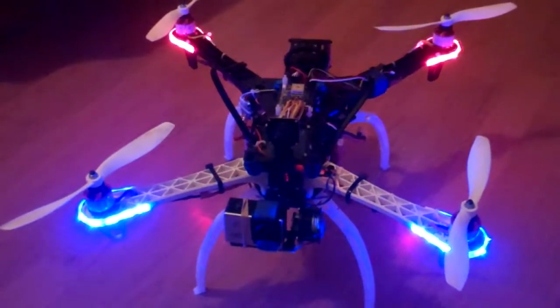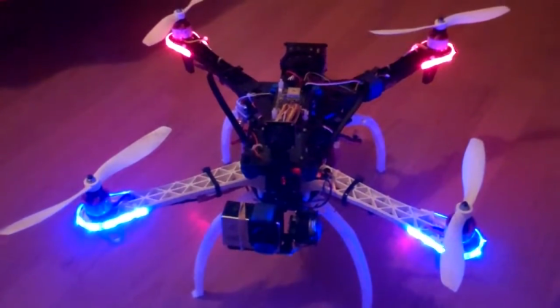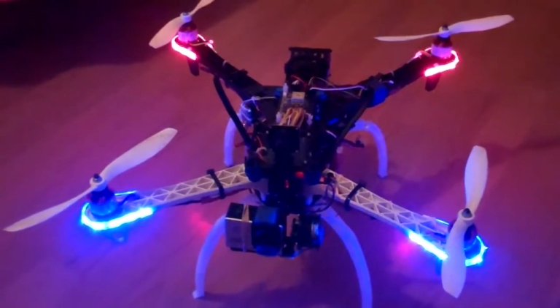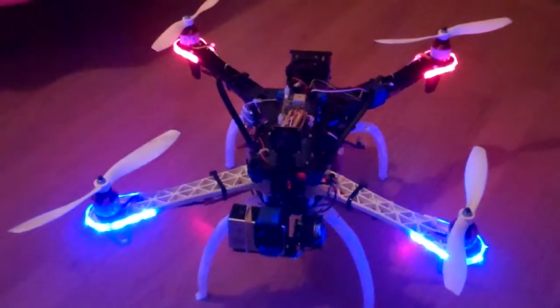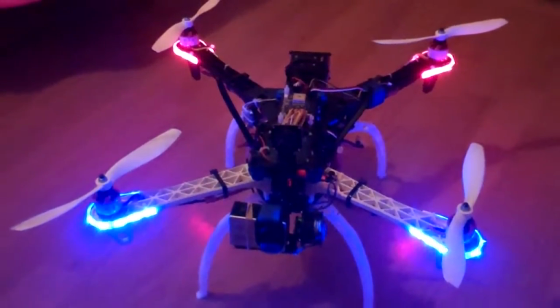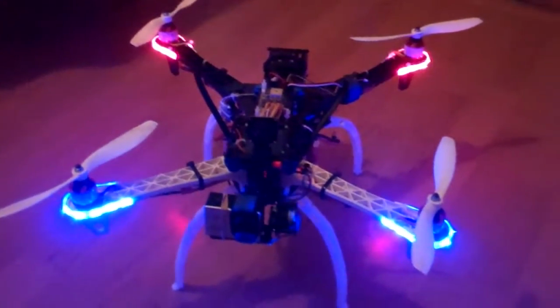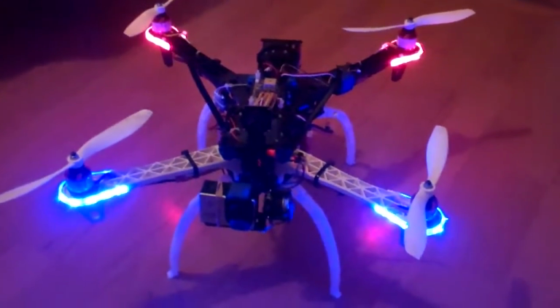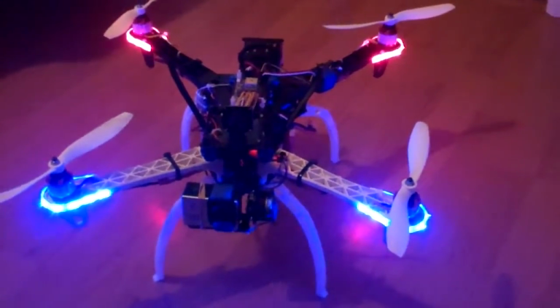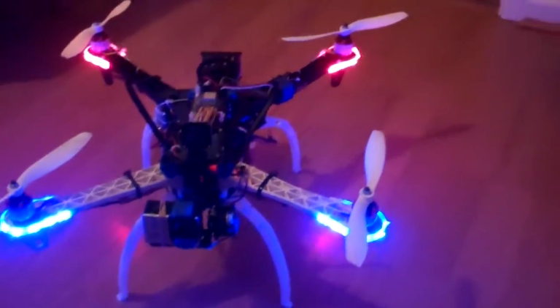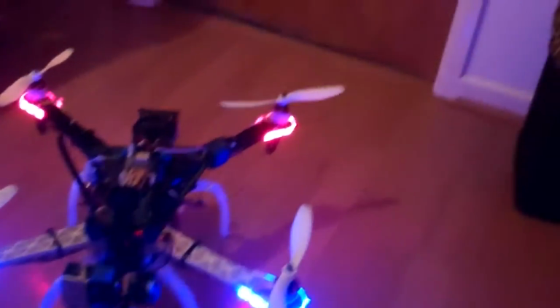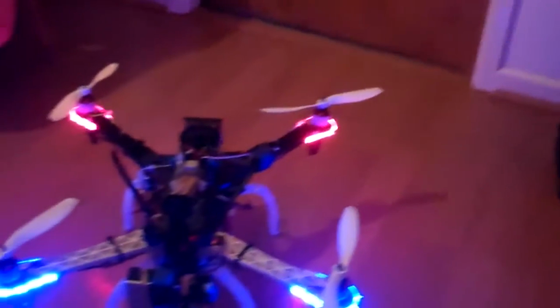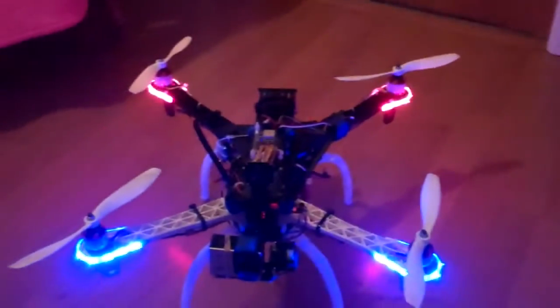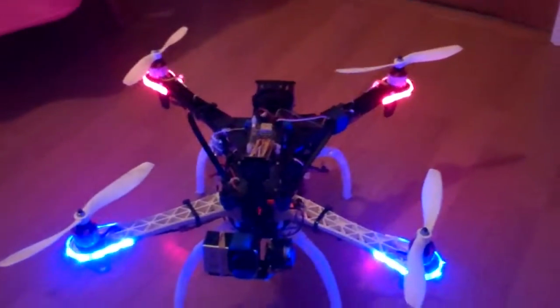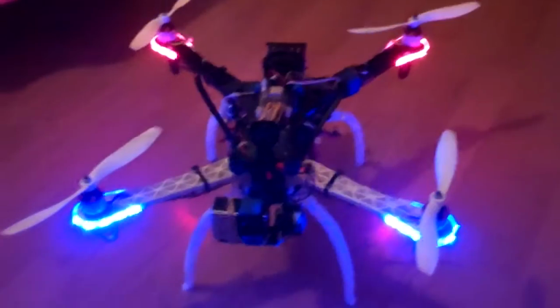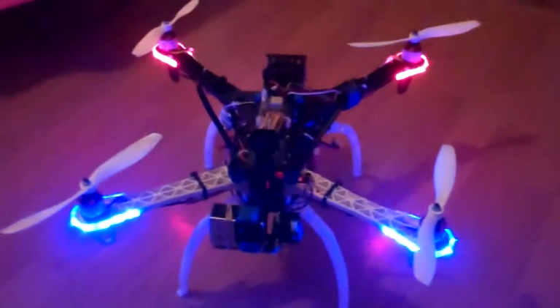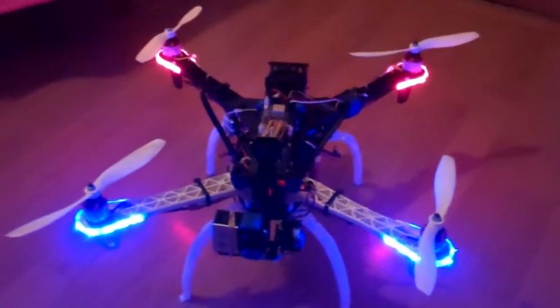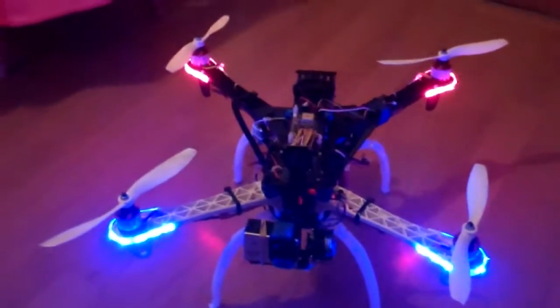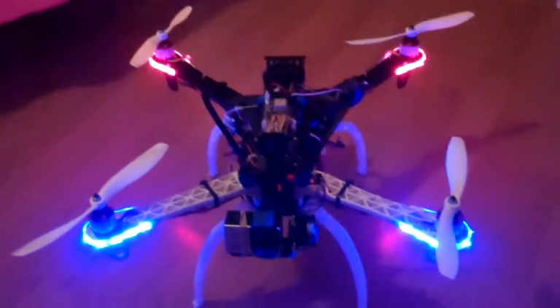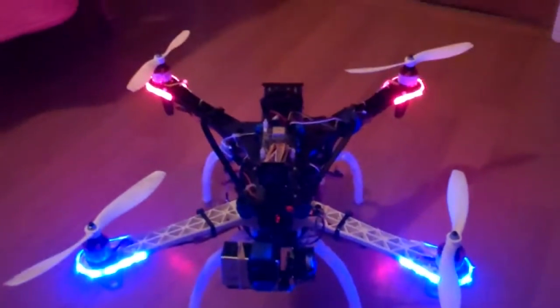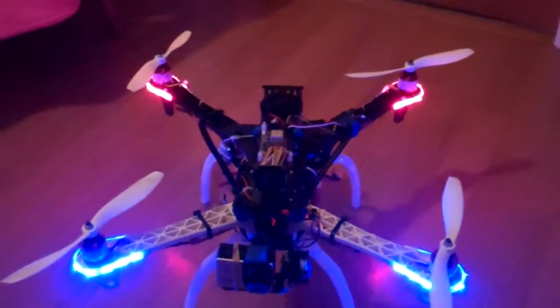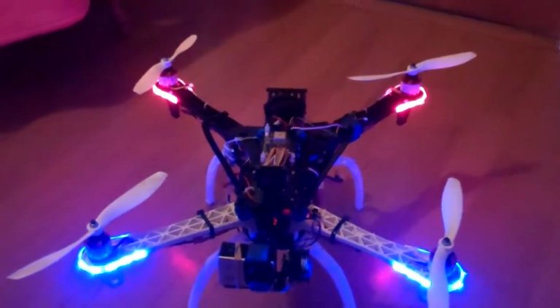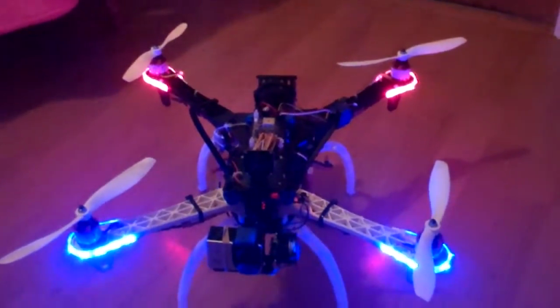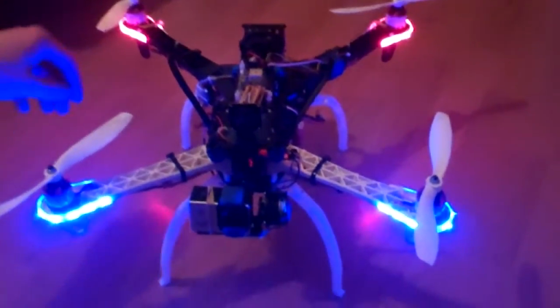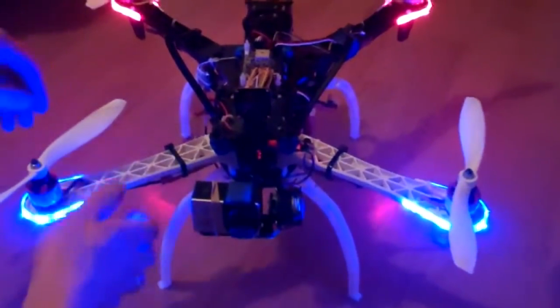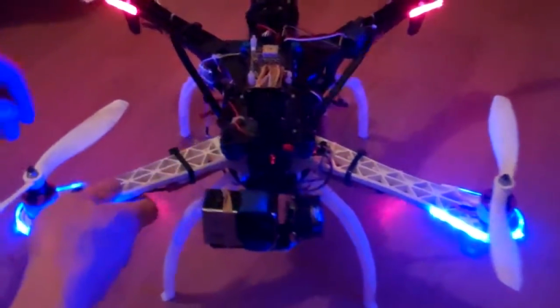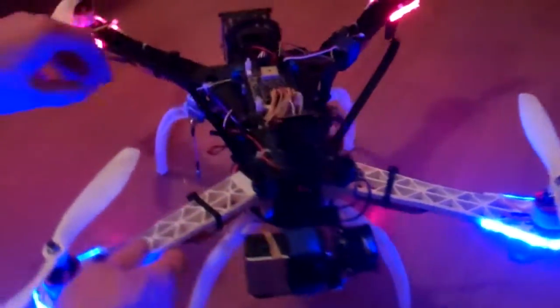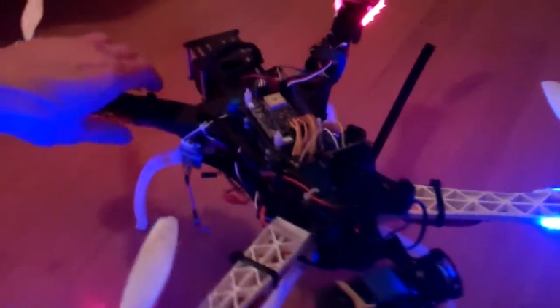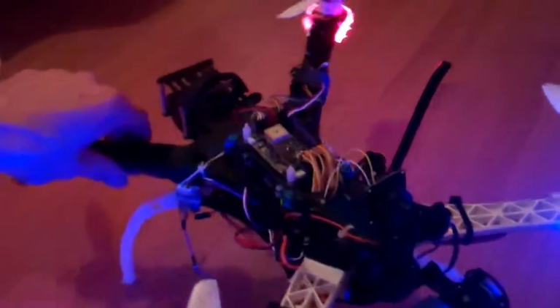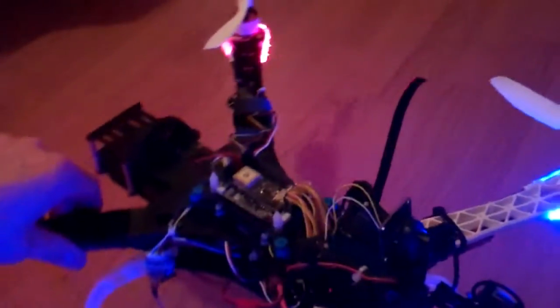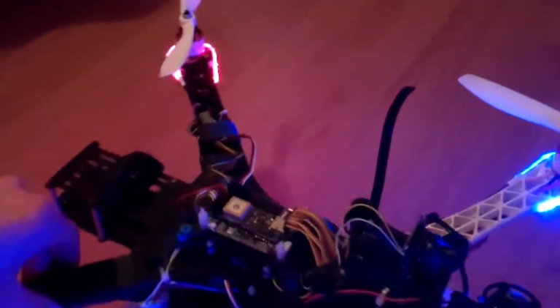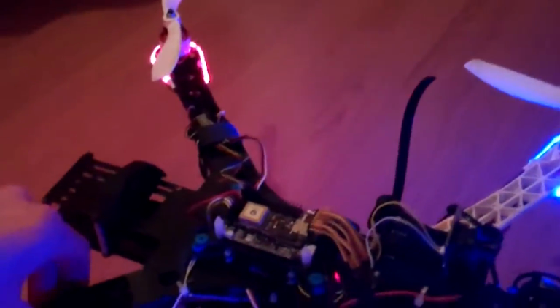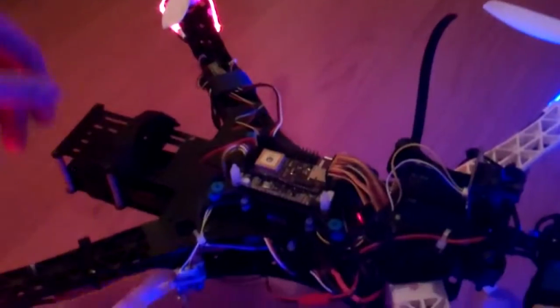How are you doing? As you can see, my drone project is nearly finished. I want to show you my setup.